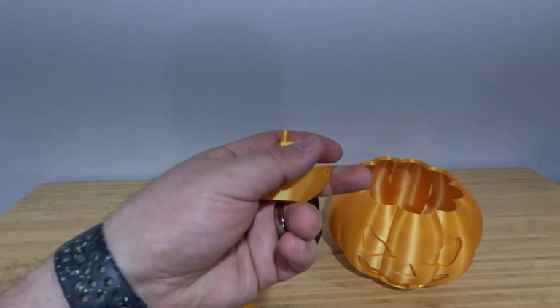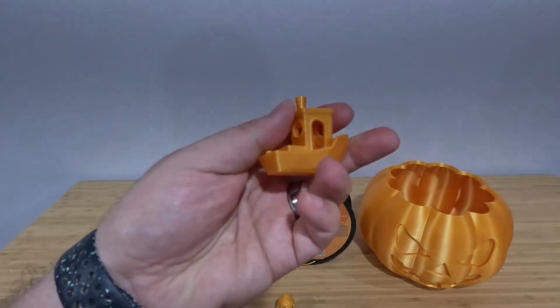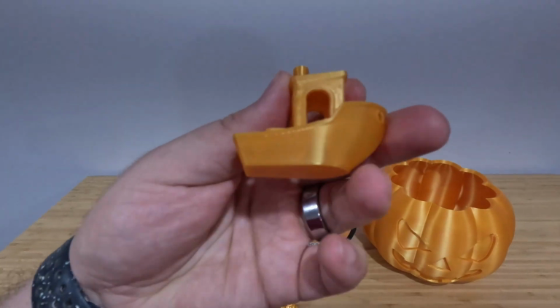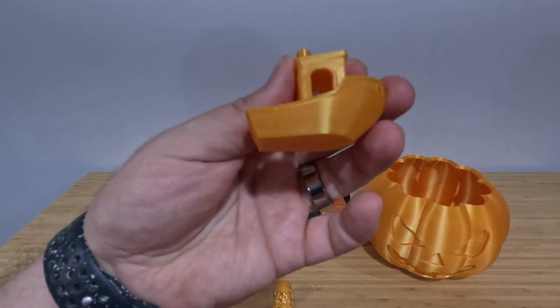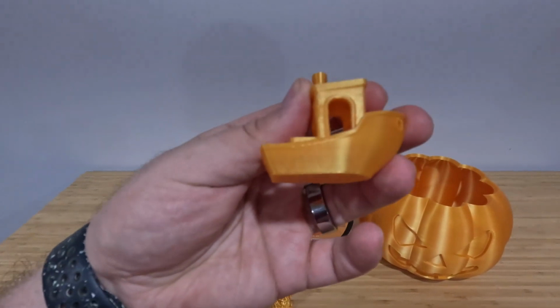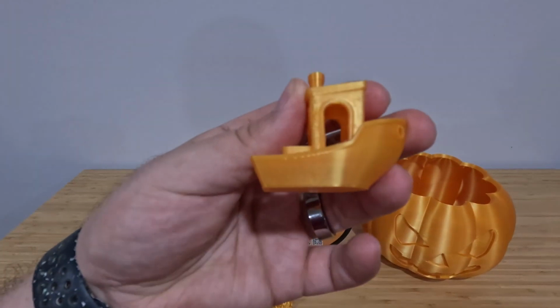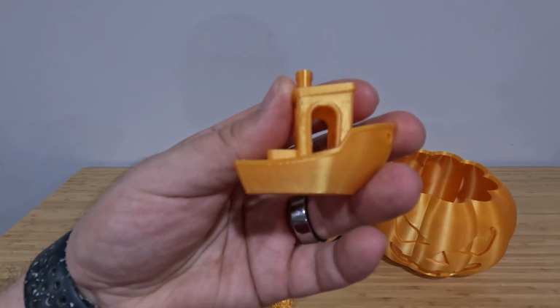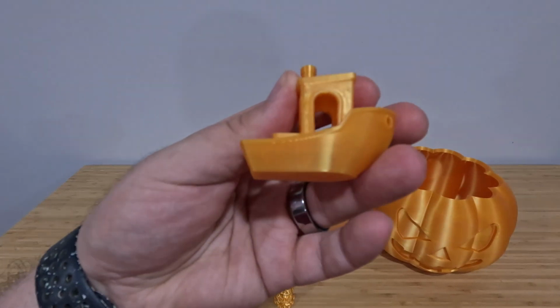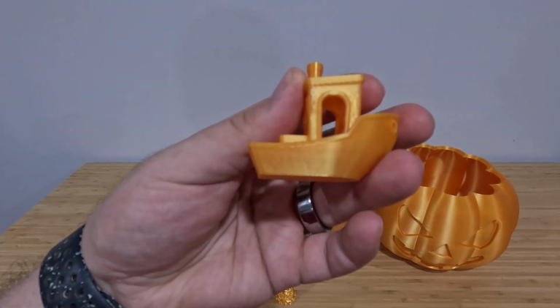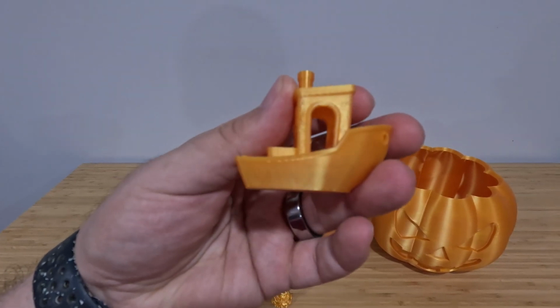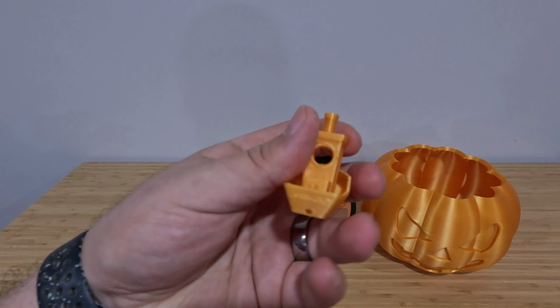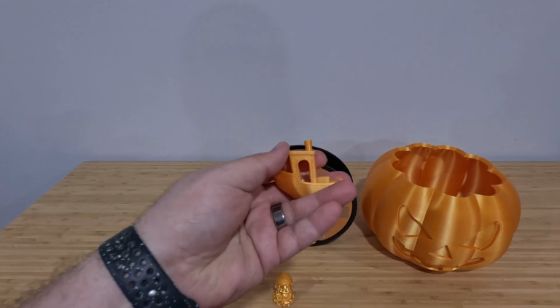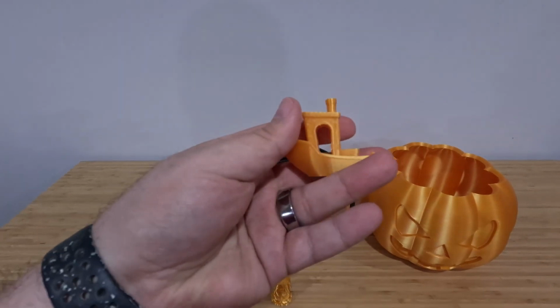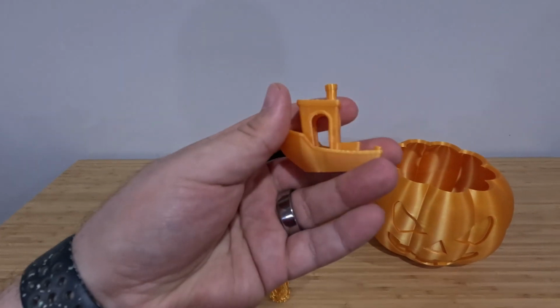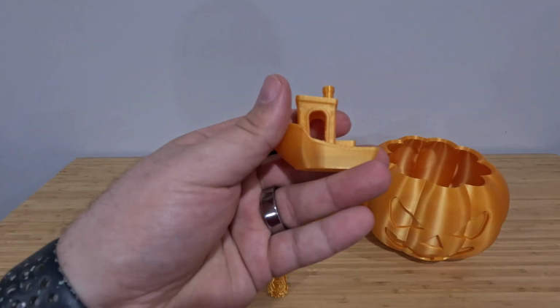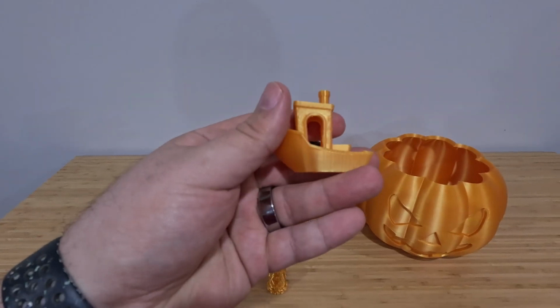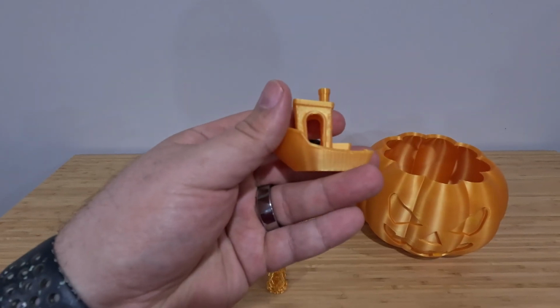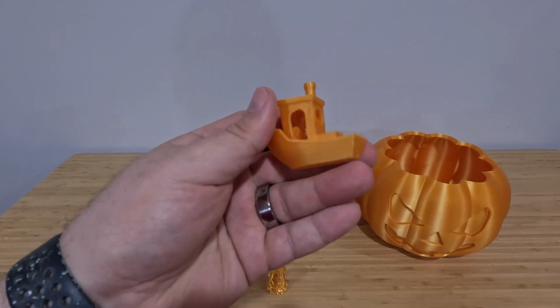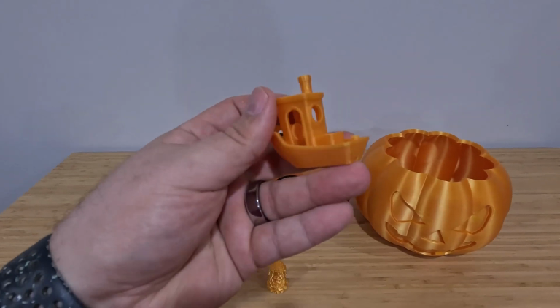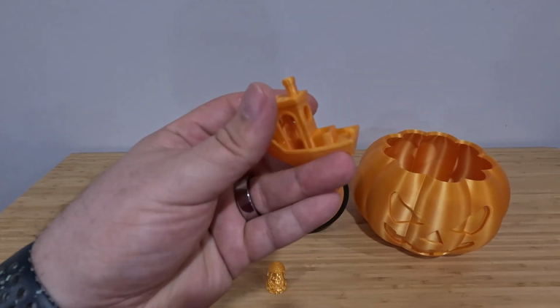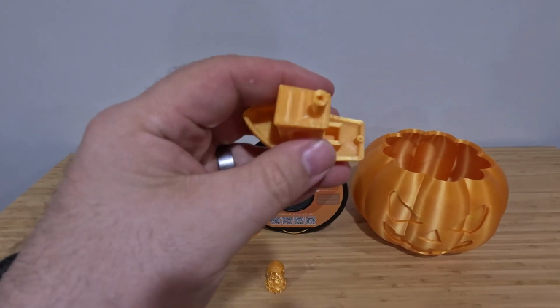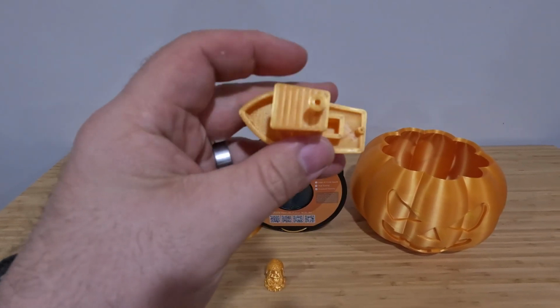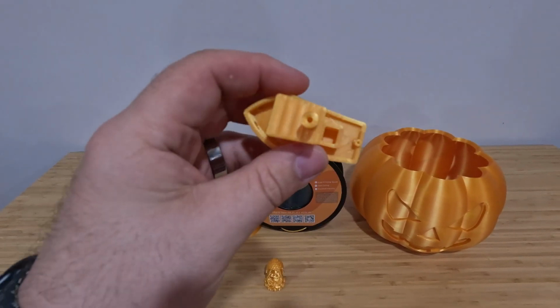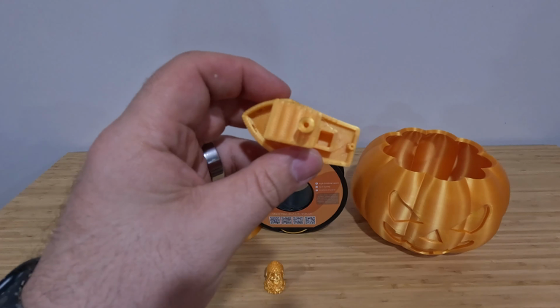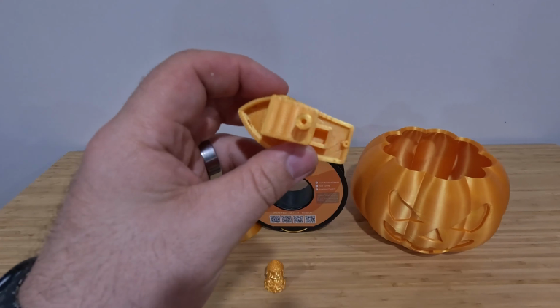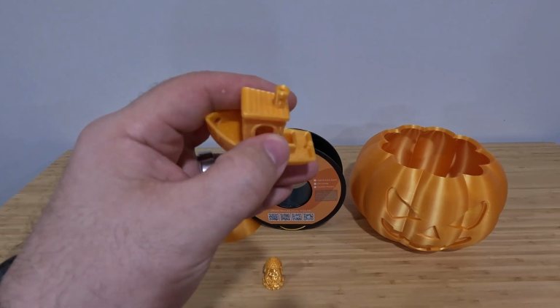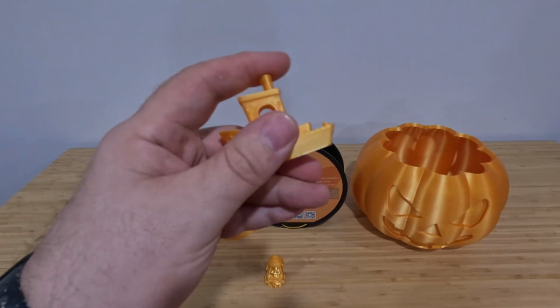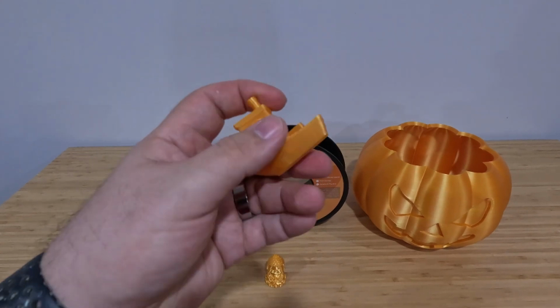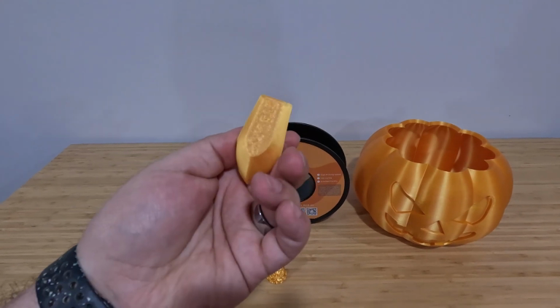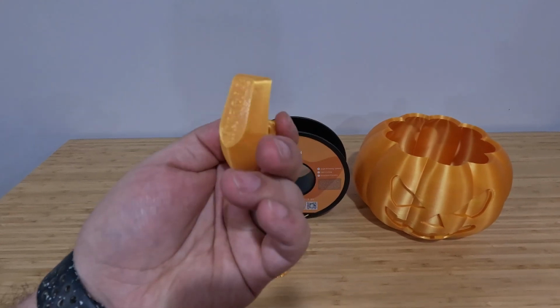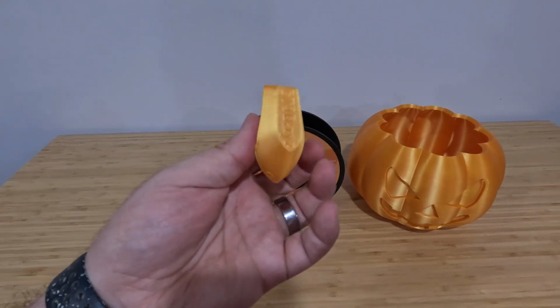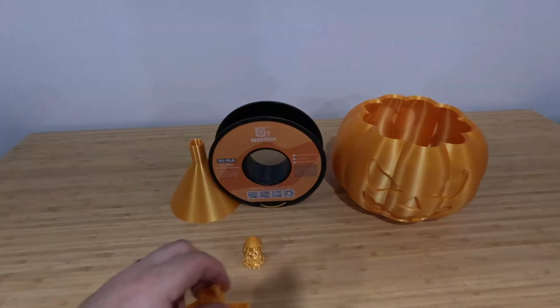Let's take a look at it. The Benchy came out pretty good. There's a little bit of stringing. I did dry this for 24 hours at 50 Celsius in one of my dryers, and I am very pleased with how the Benchy came out. Really good quality.